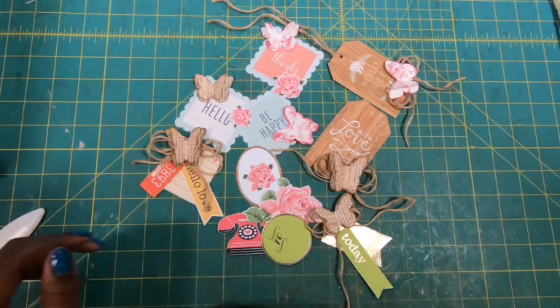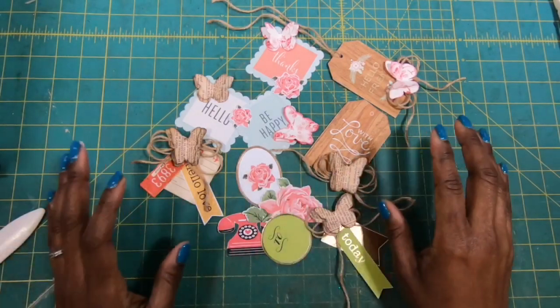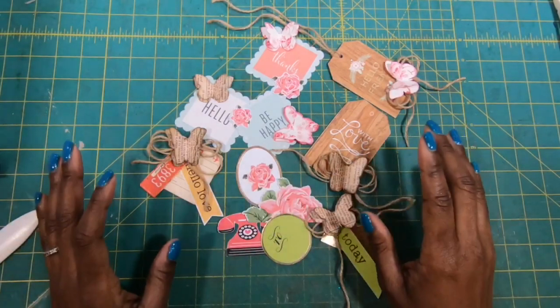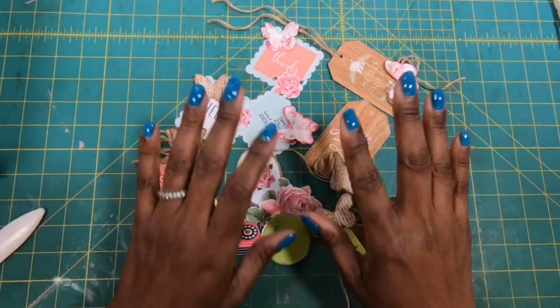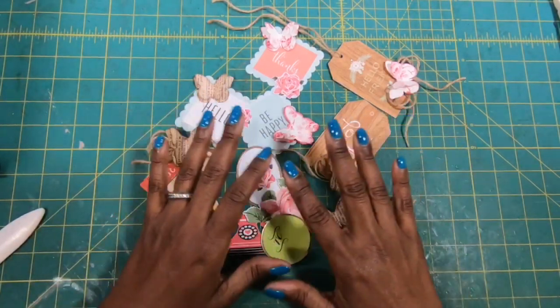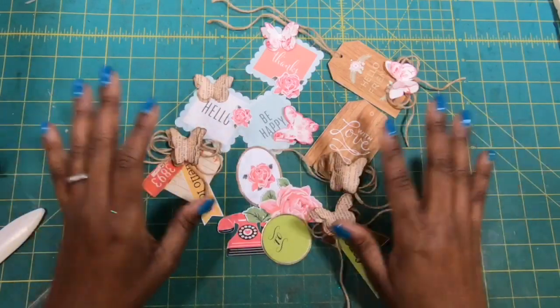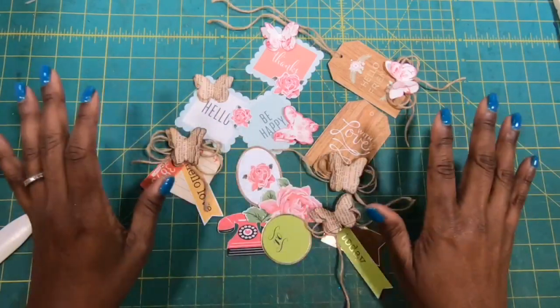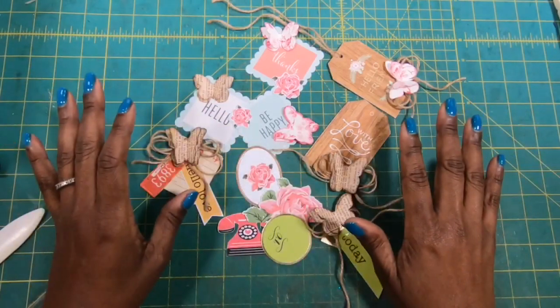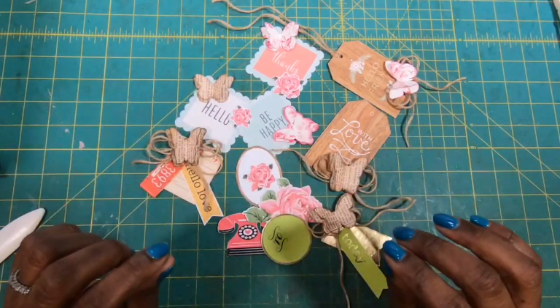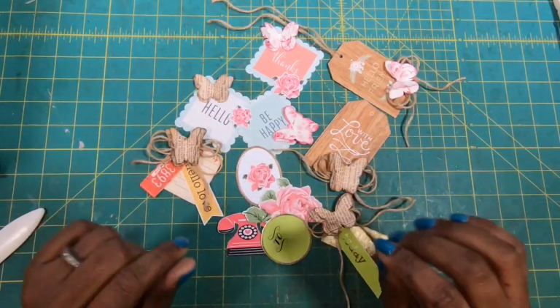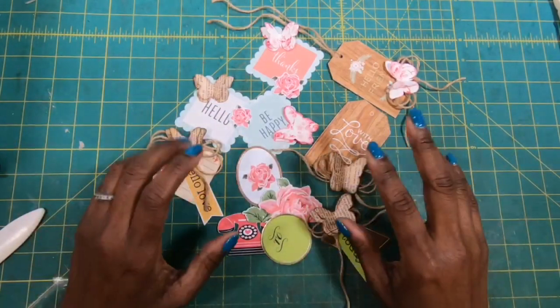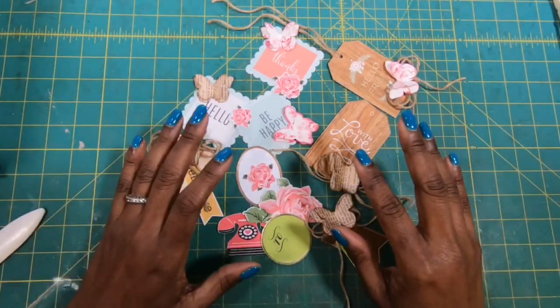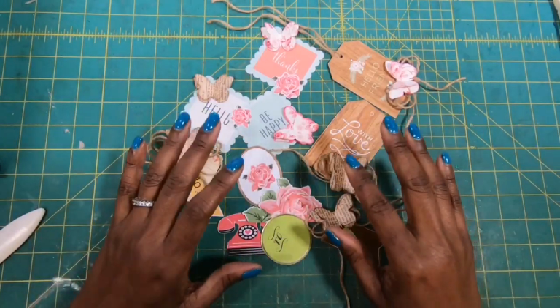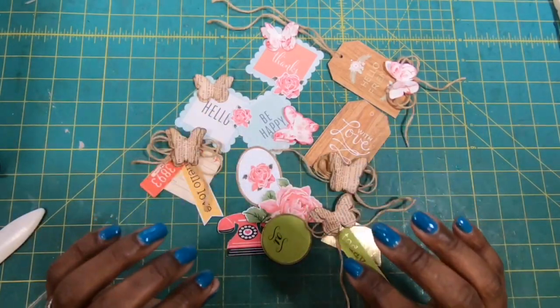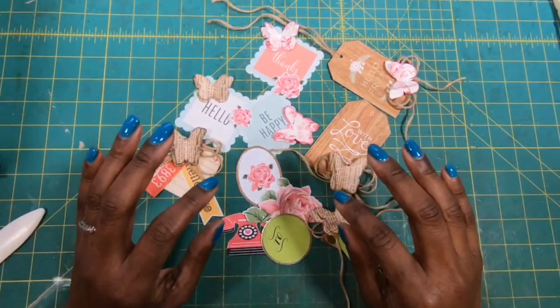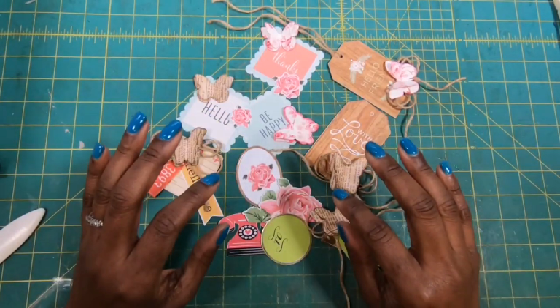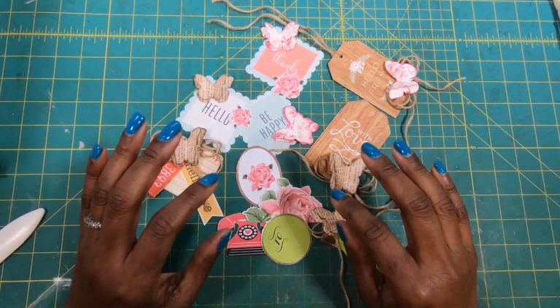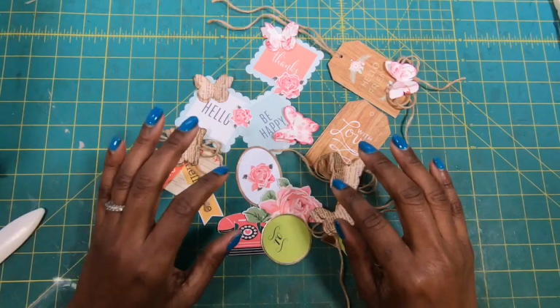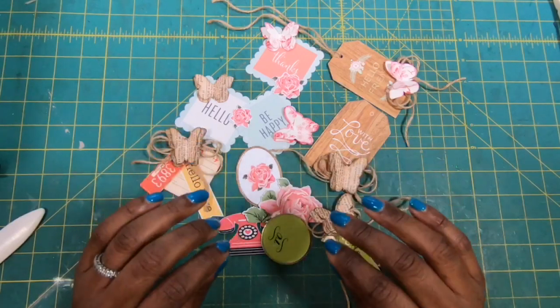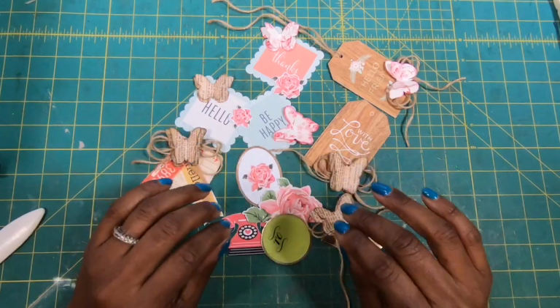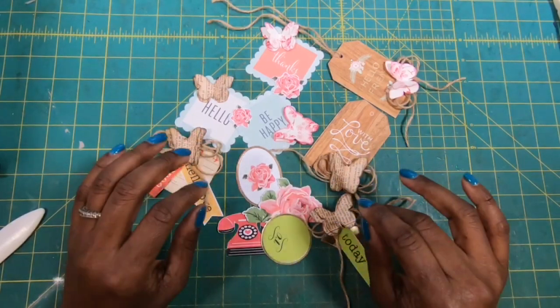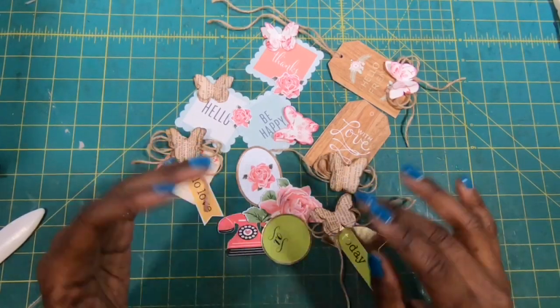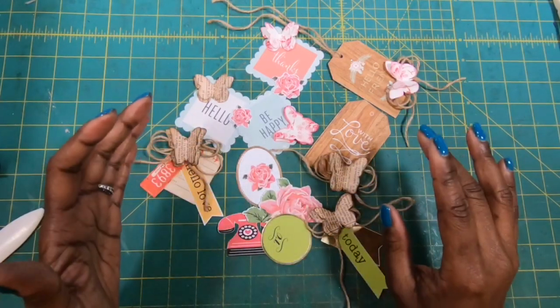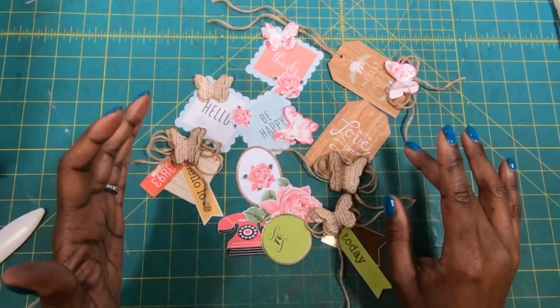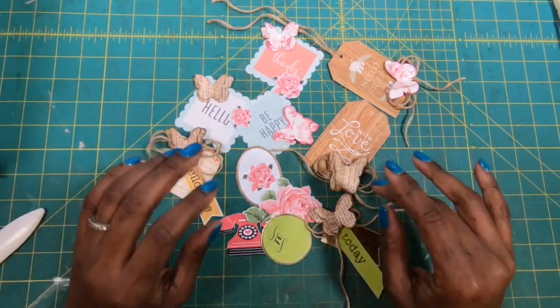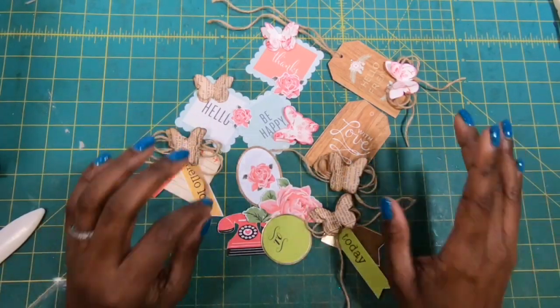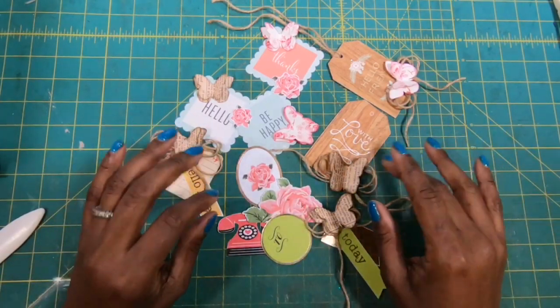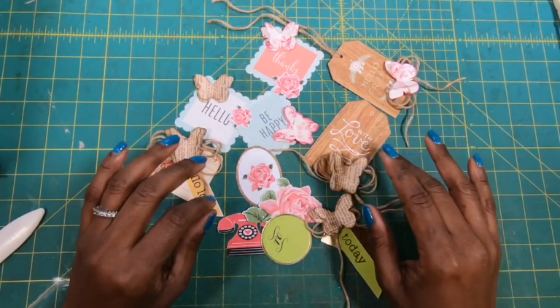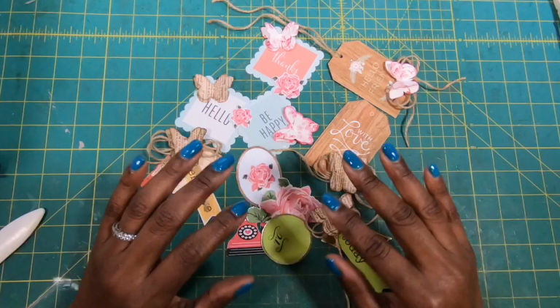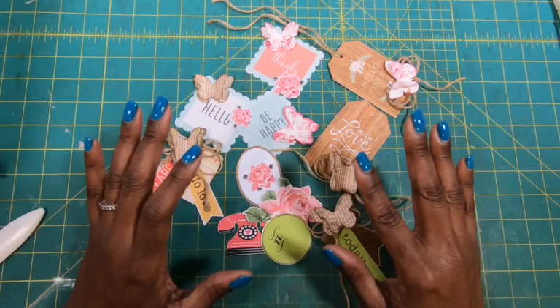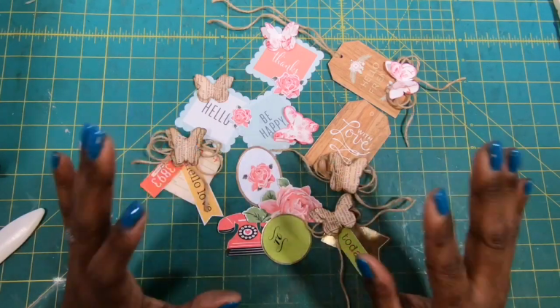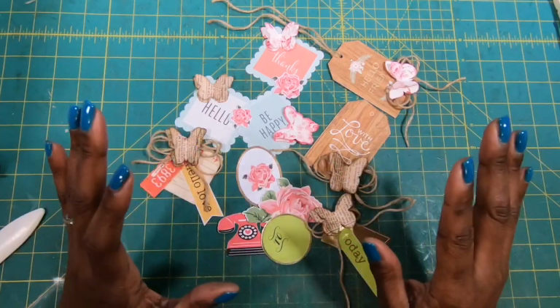Guys, I hope that you have liked this quick little project. If you have, please hit the like button. If you are not a subscriber to my channel, I would love to have you join my online crafting family. You guys have a great day. Happy crafting, and we'll chat later. Bye.